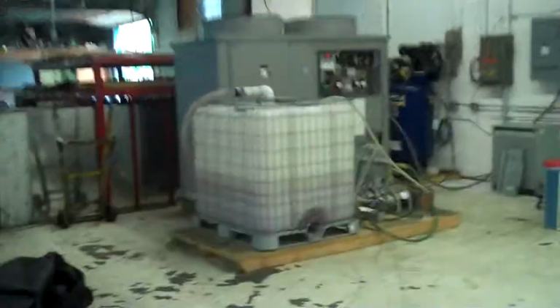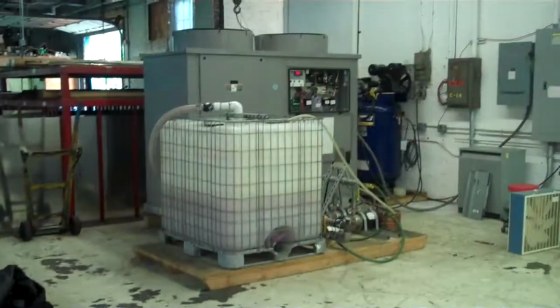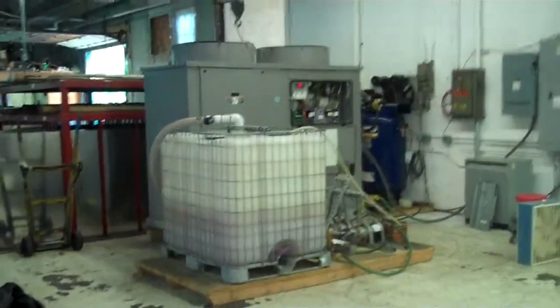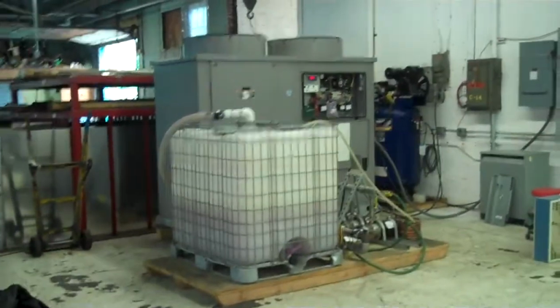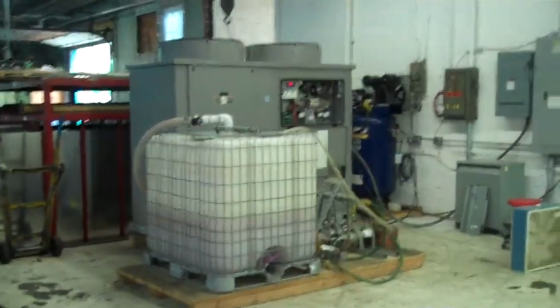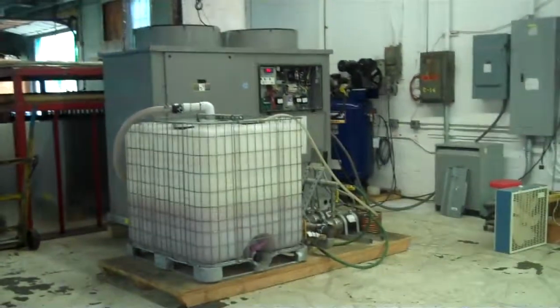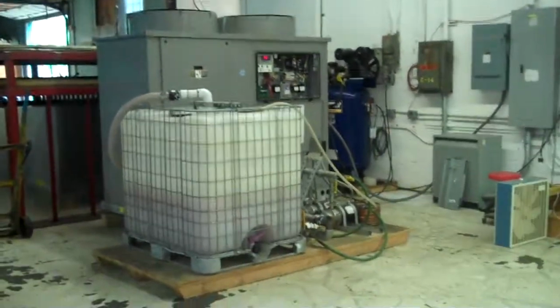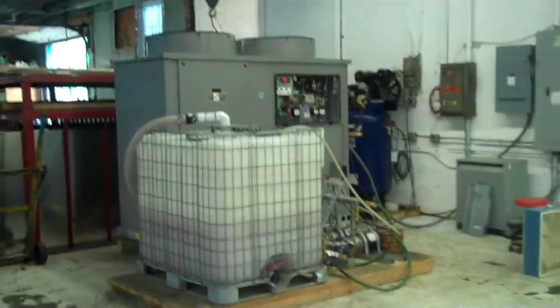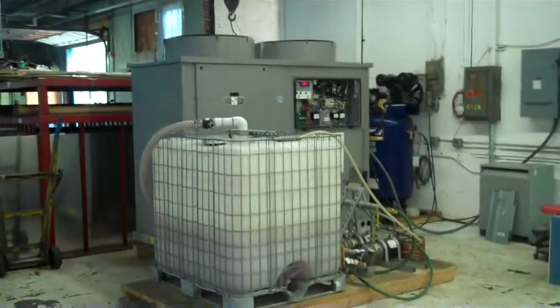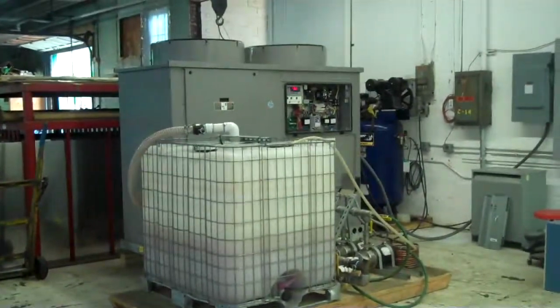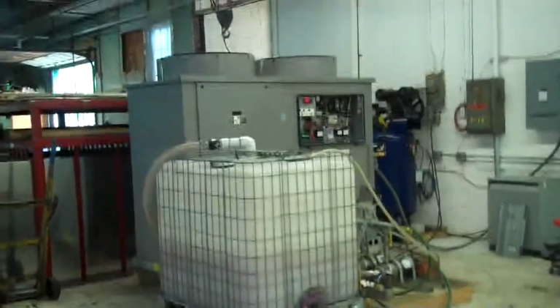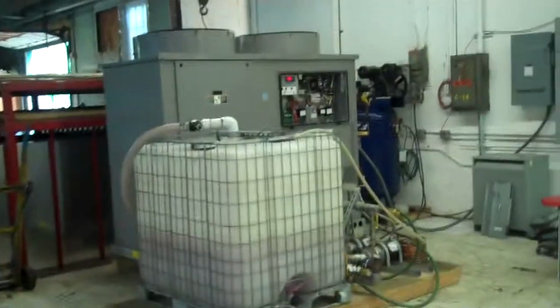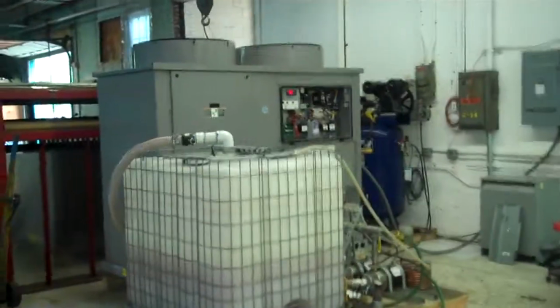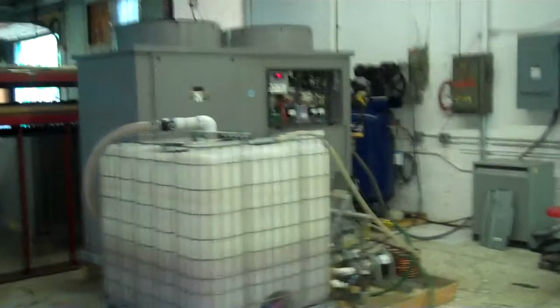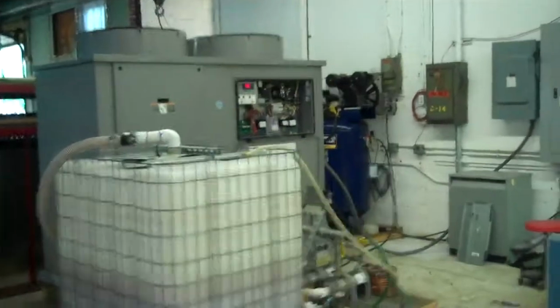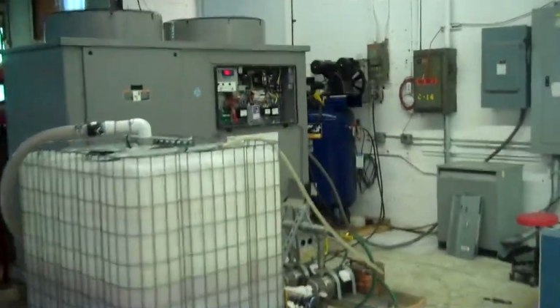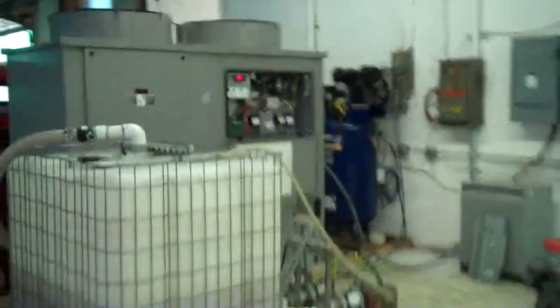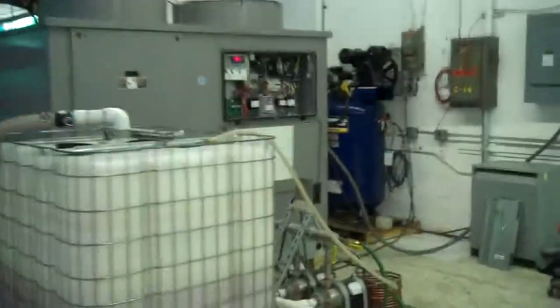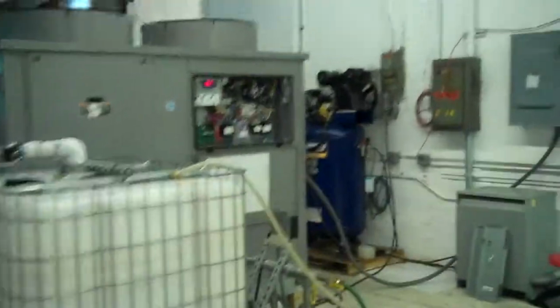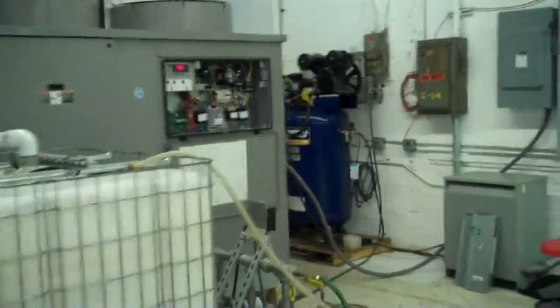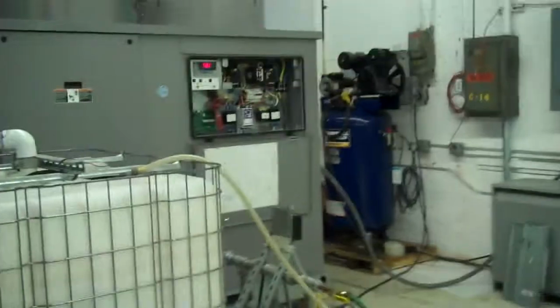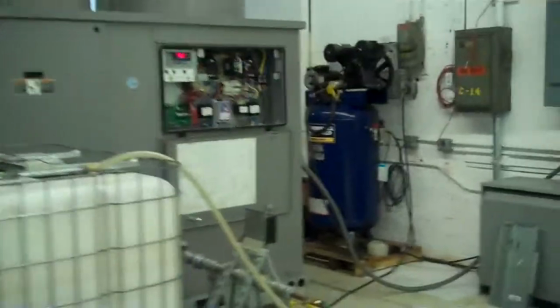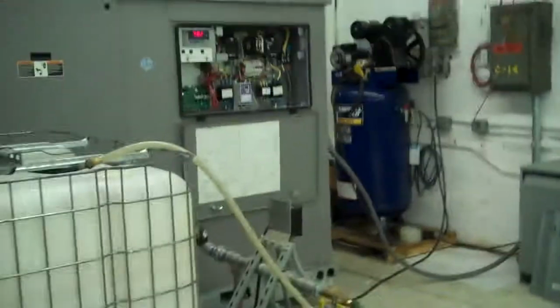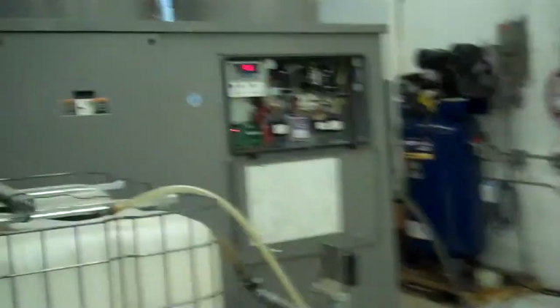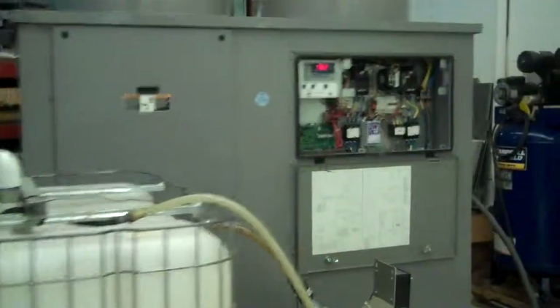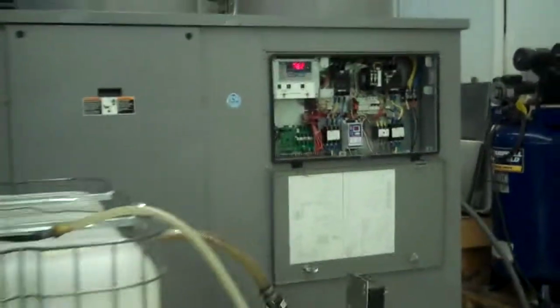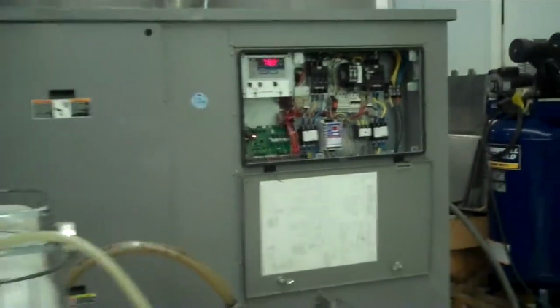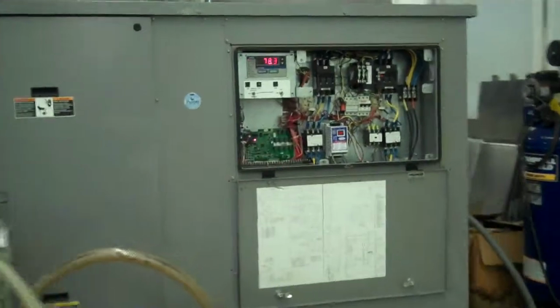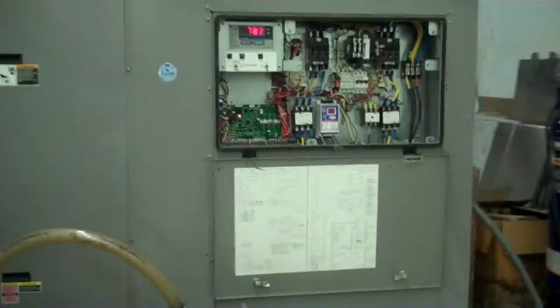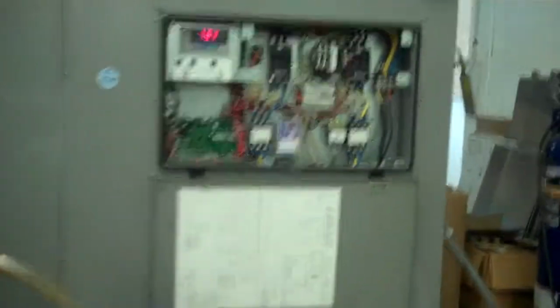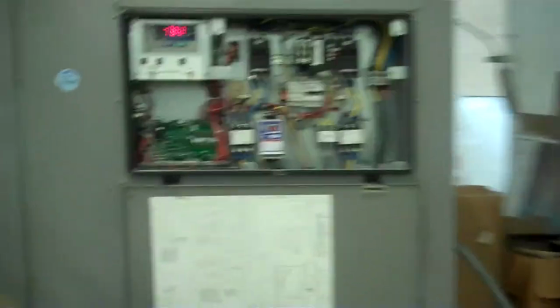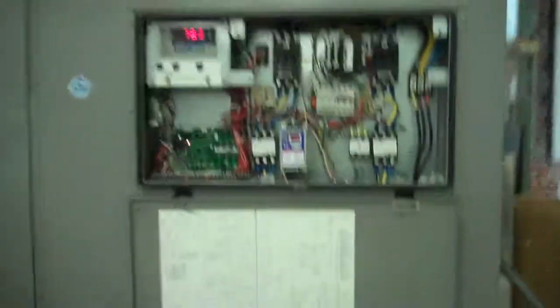This is Scott from KIG. It is Monday, June 9, 2014. Today we have a year 2011 Carrier 30-ton chiller.